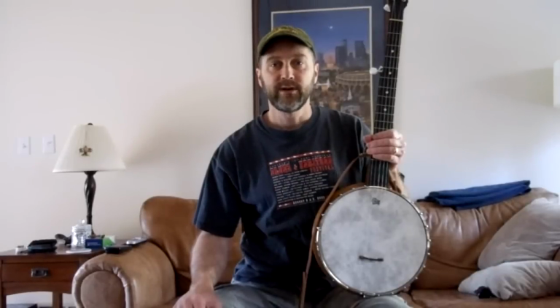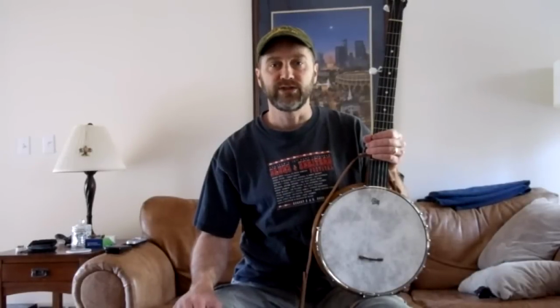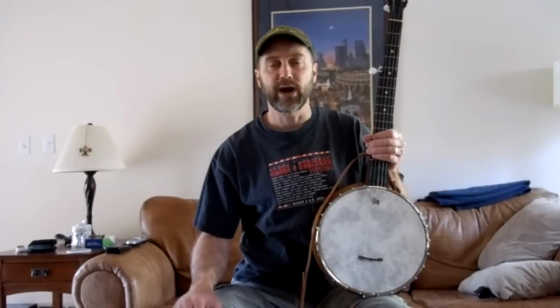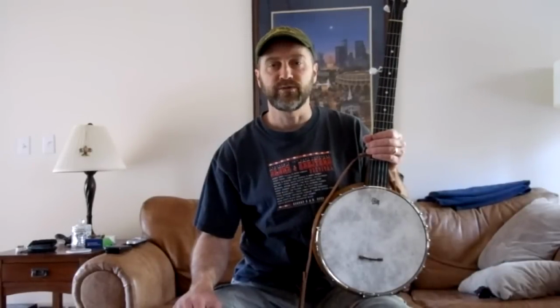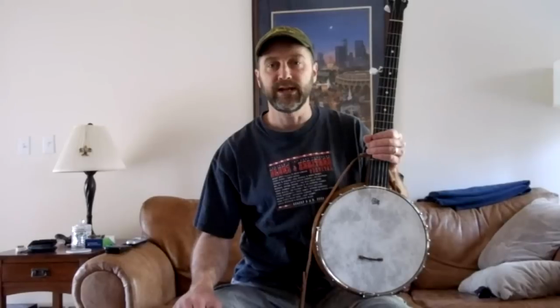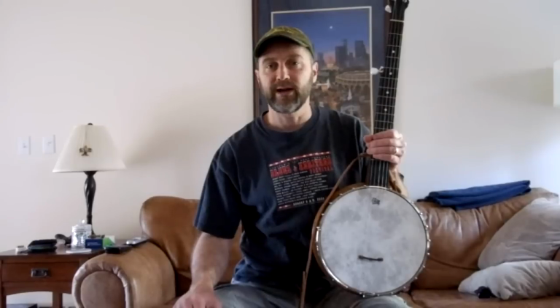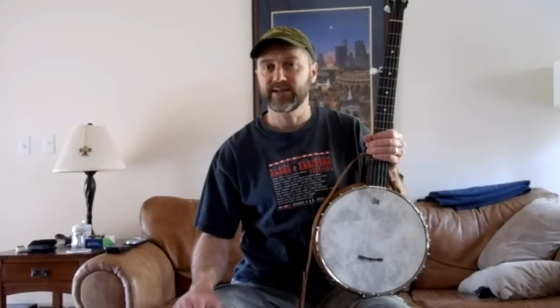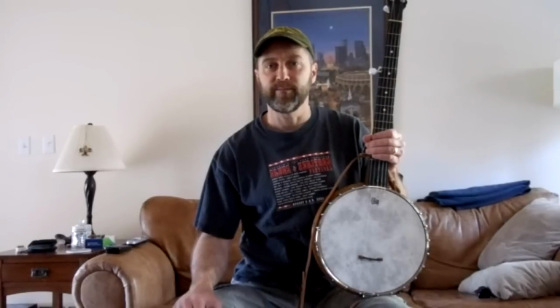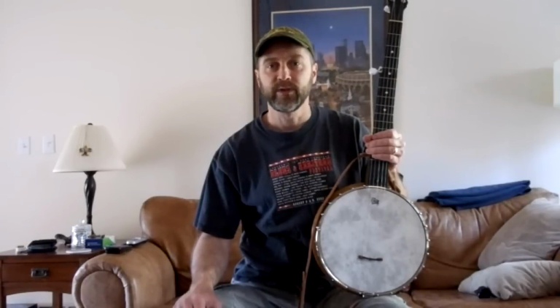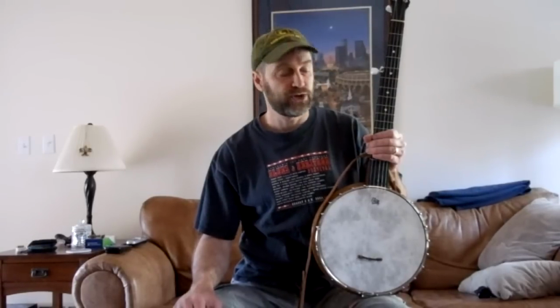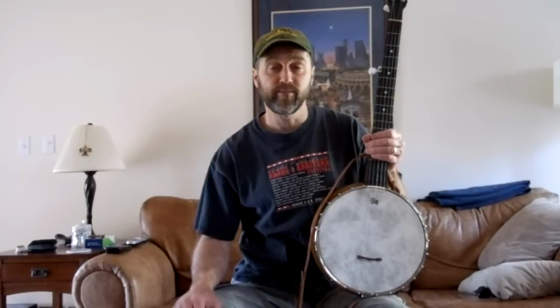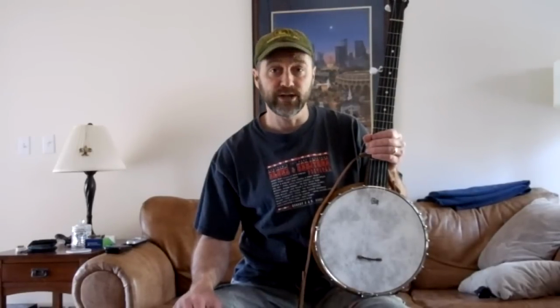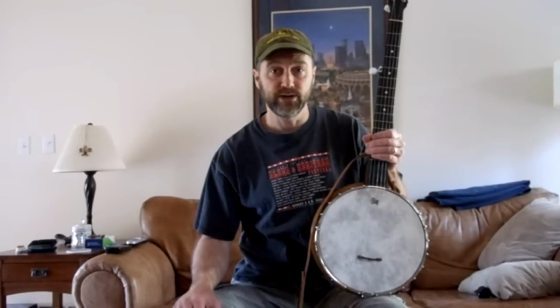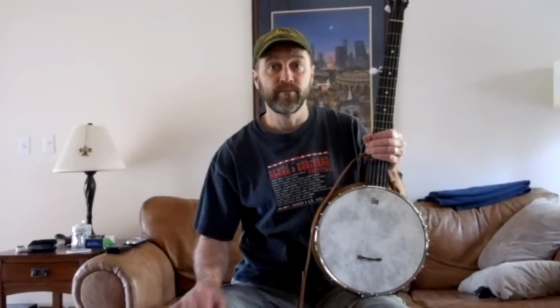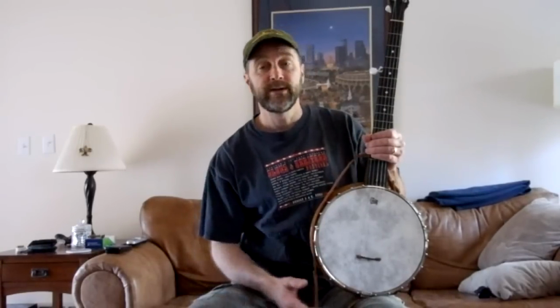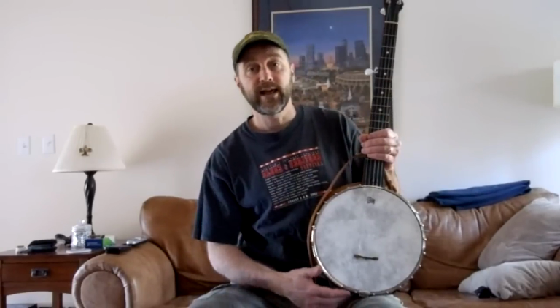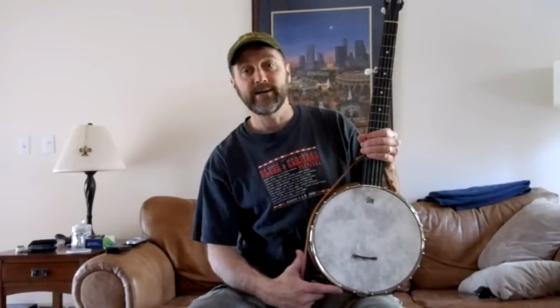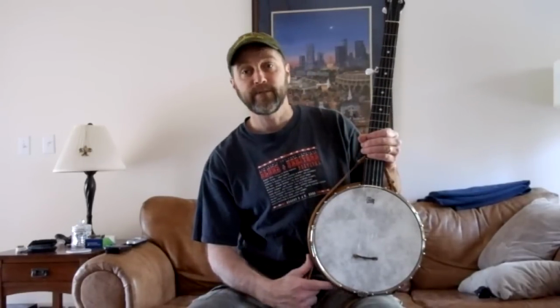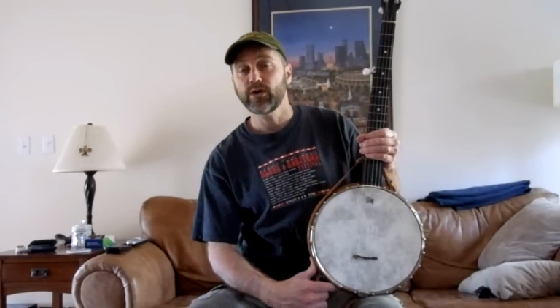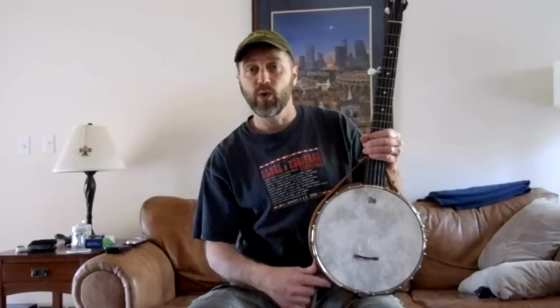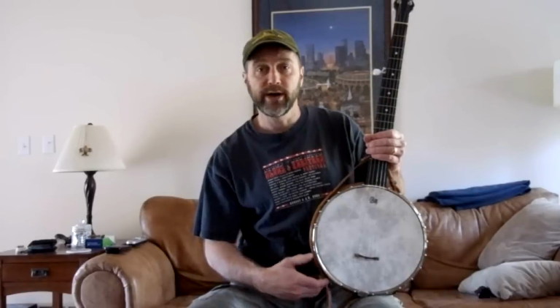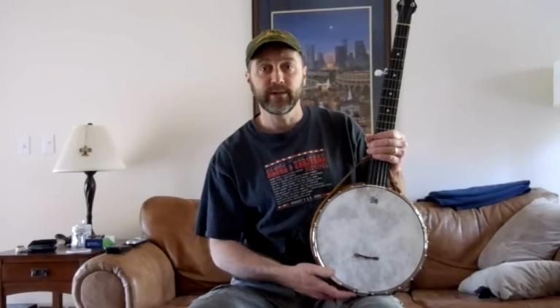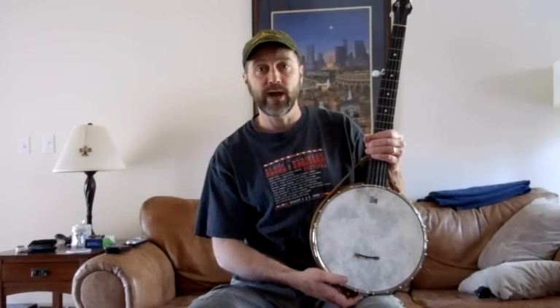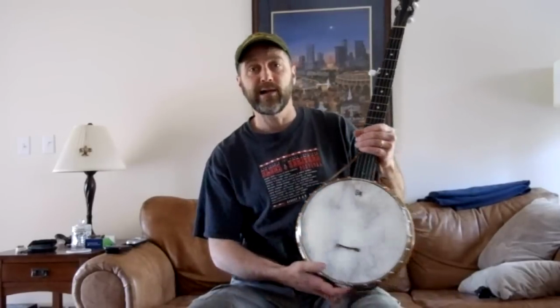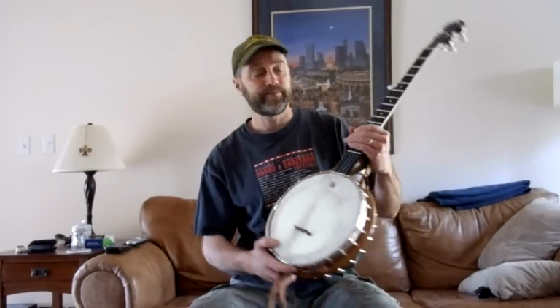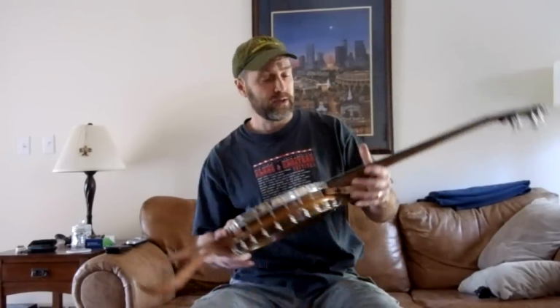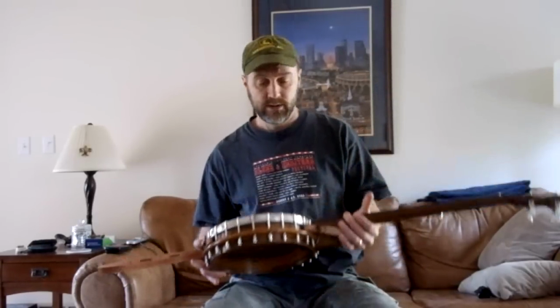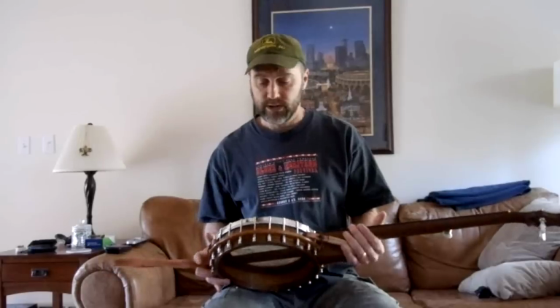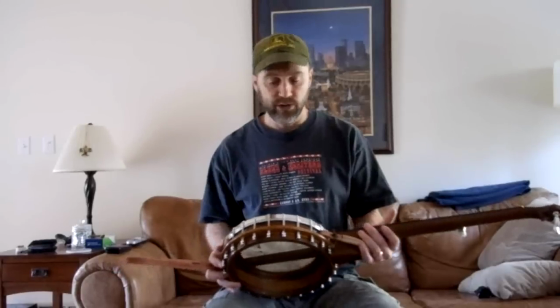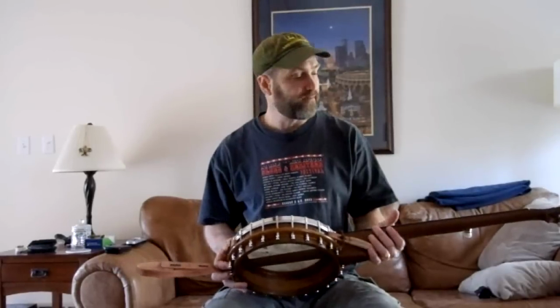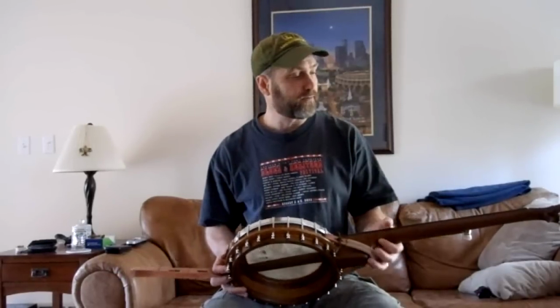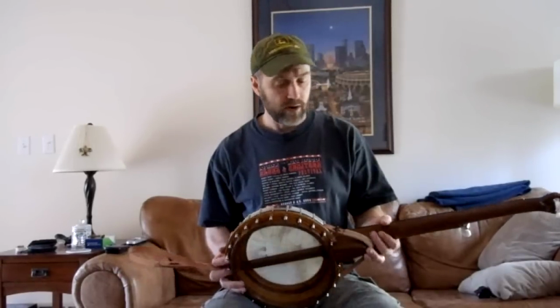Hi, this is Dean Robinson from DenaCraft.com, here to show off my latest banjo. I've got an oak and walnut lightweight model, similar to one I've built before.